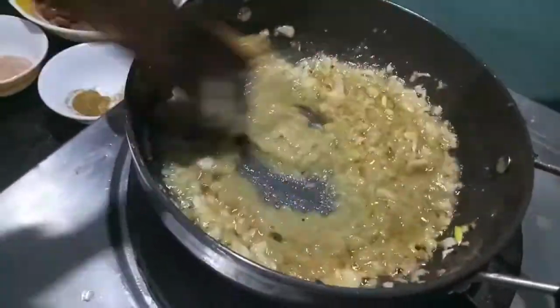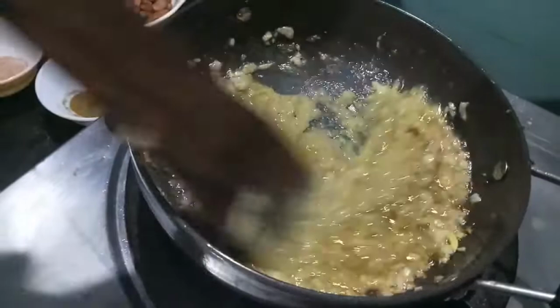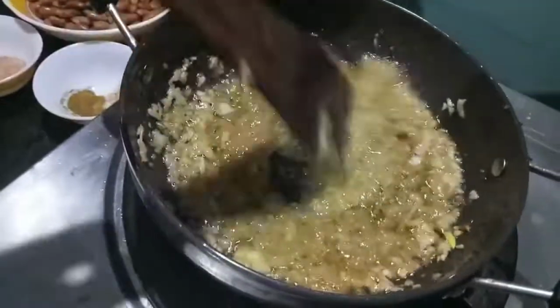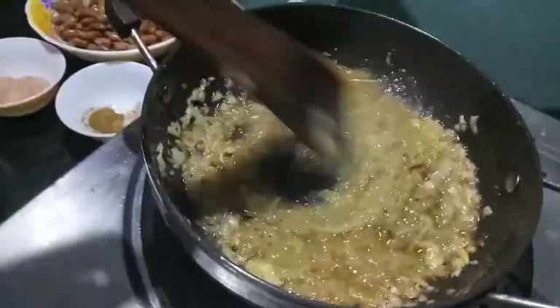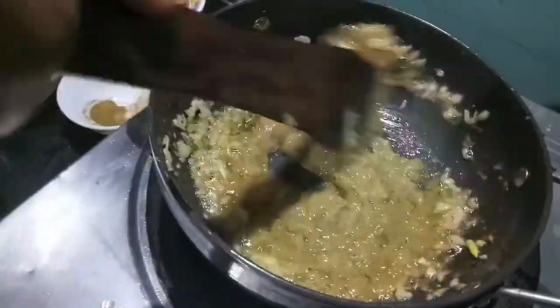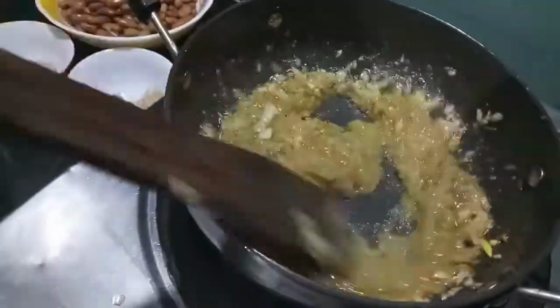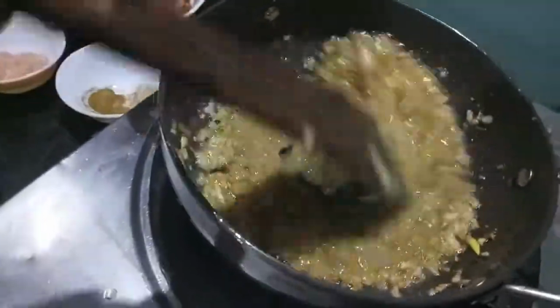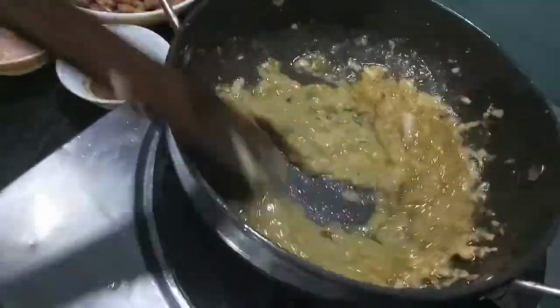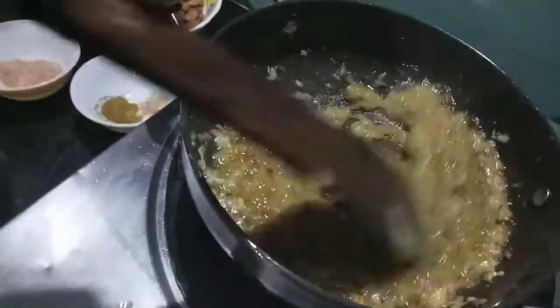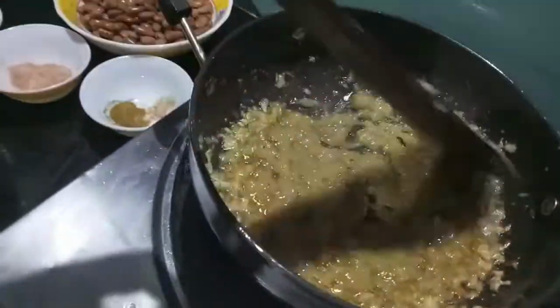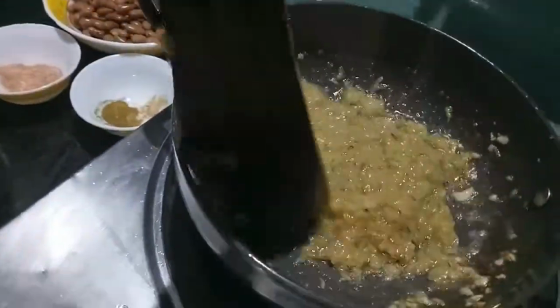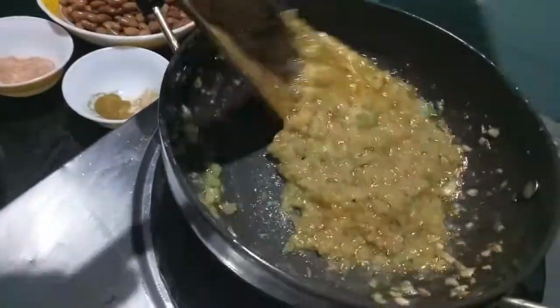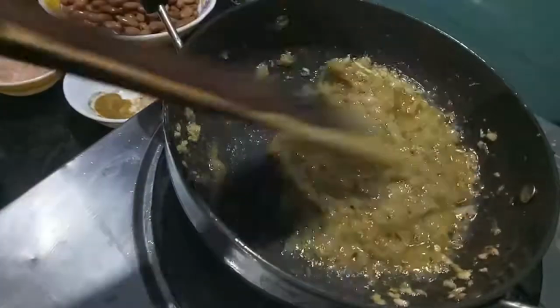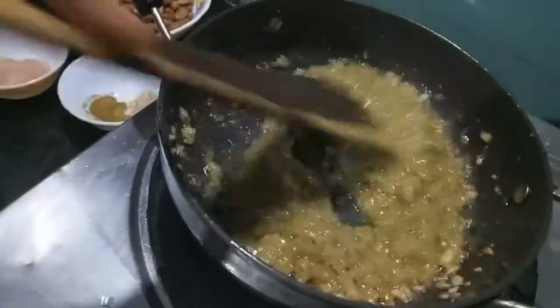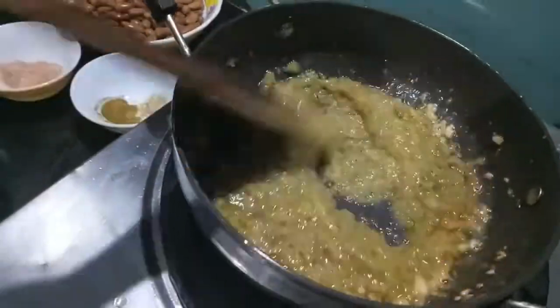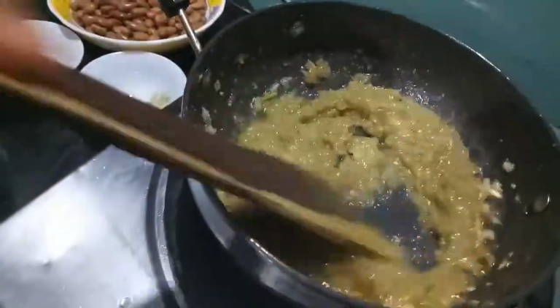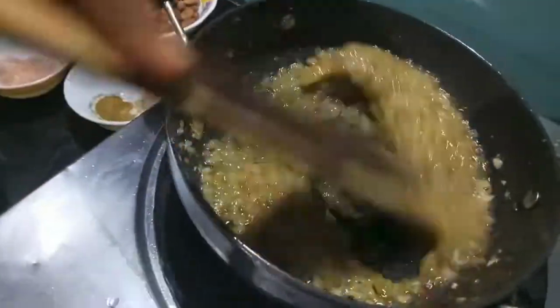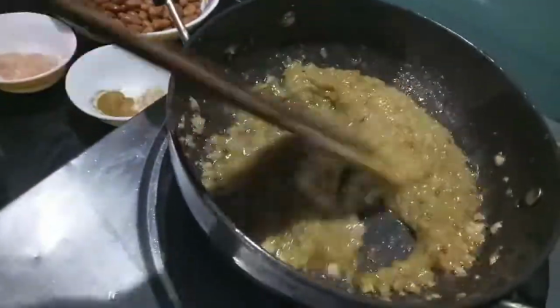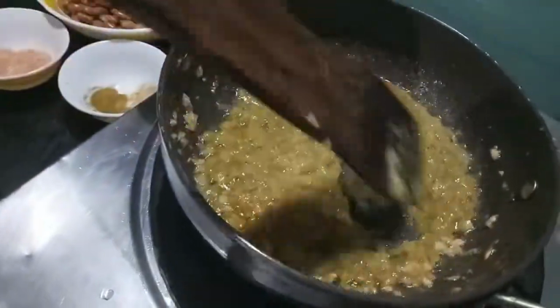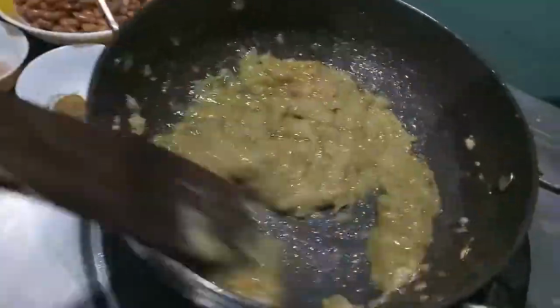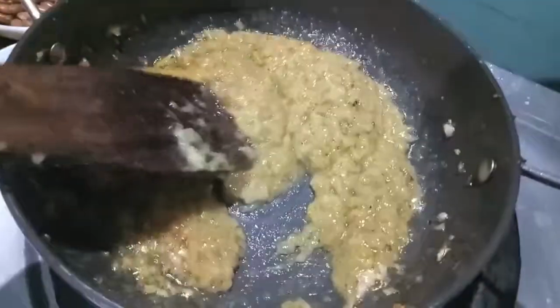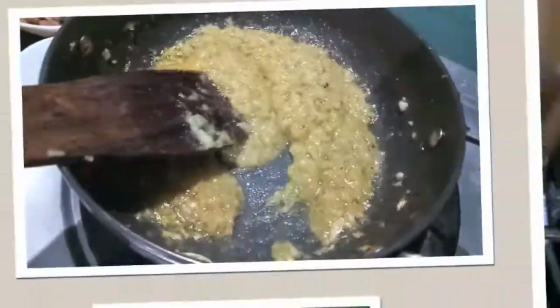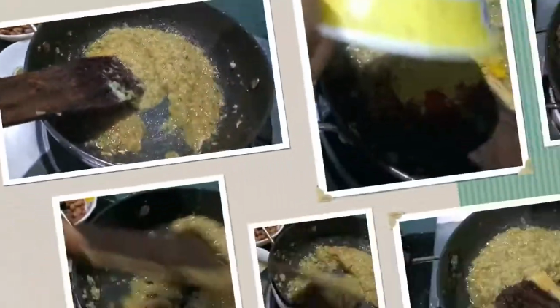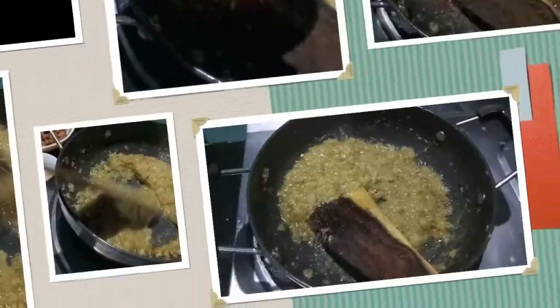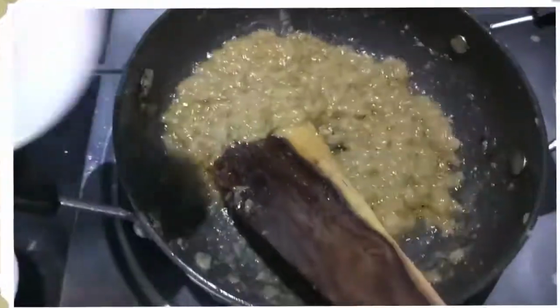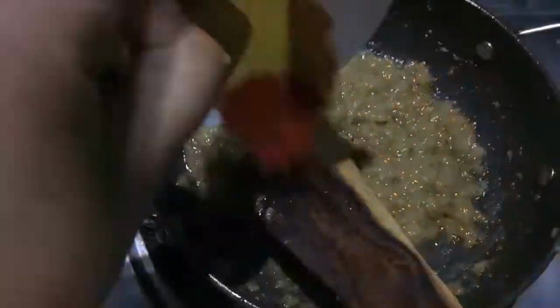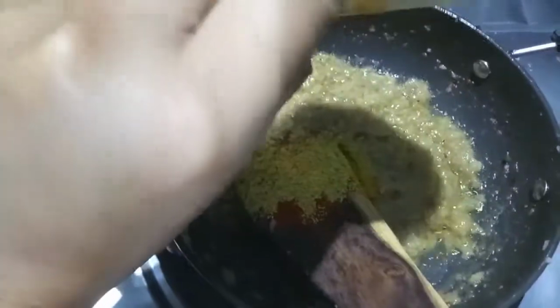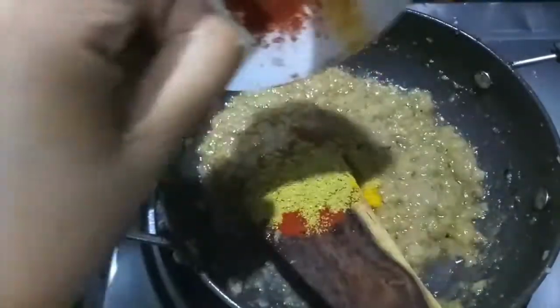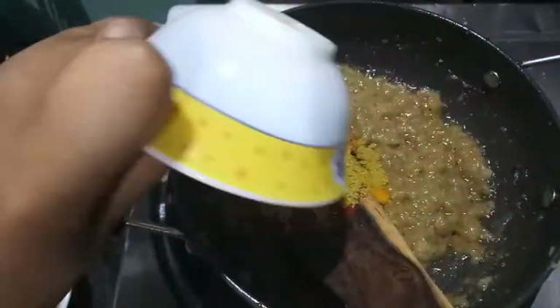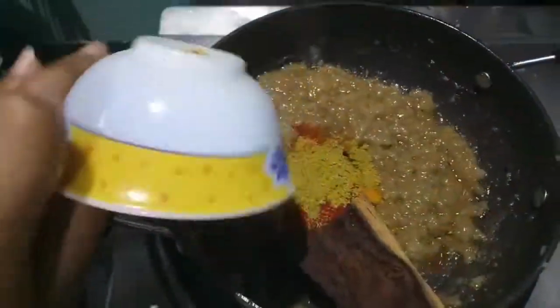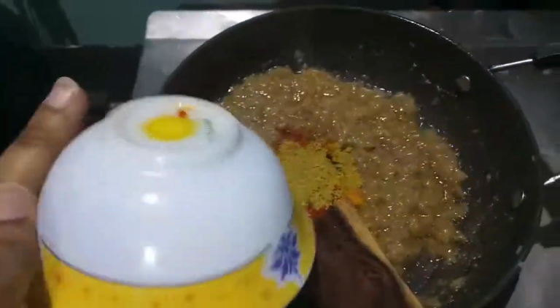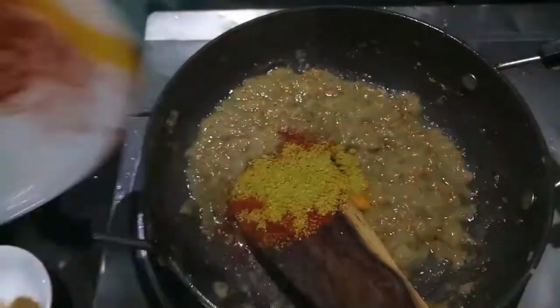Mix it and cook it for about 3 to 4 minutes, or until the rawness of ginger and garlic is completely gone and it is thoroughly browned.